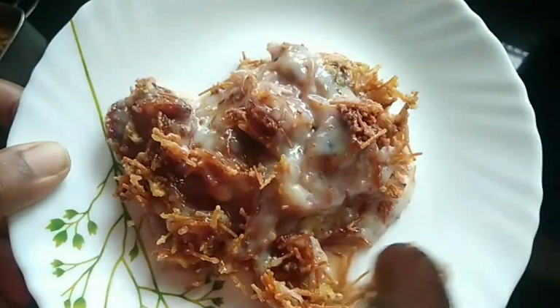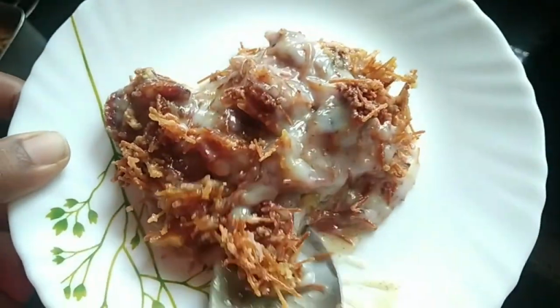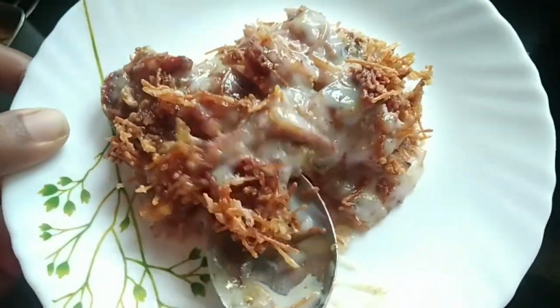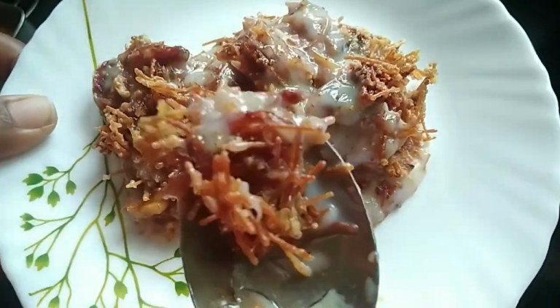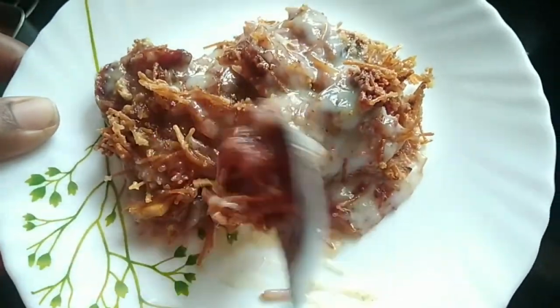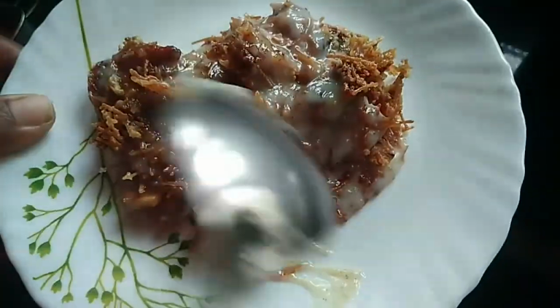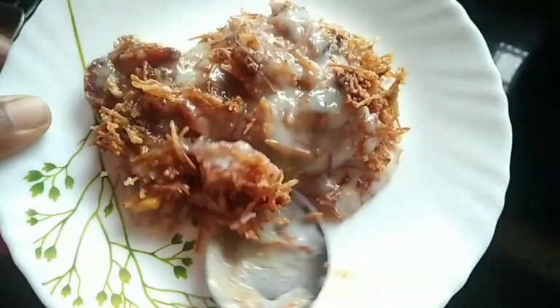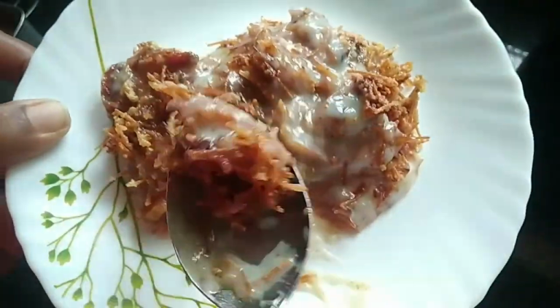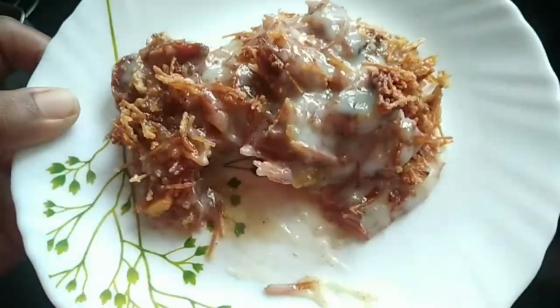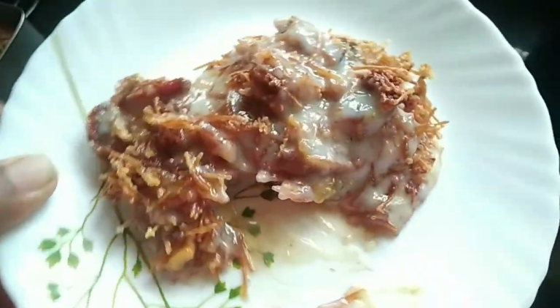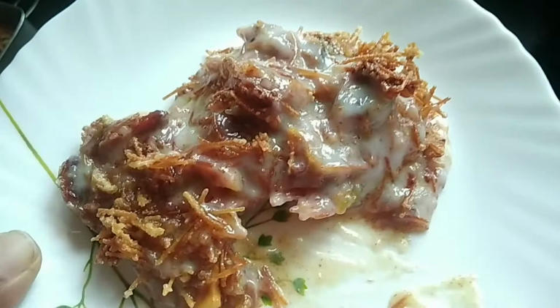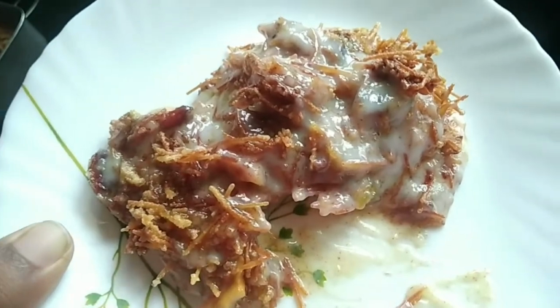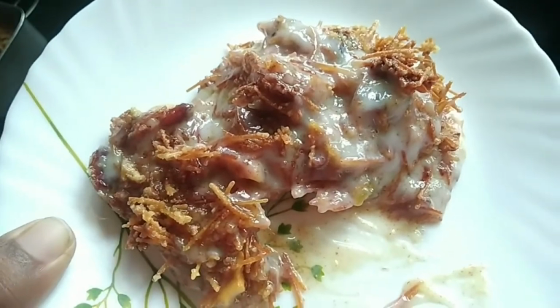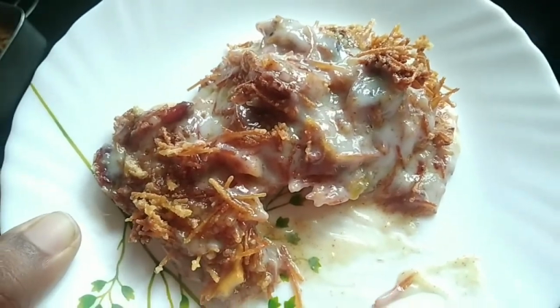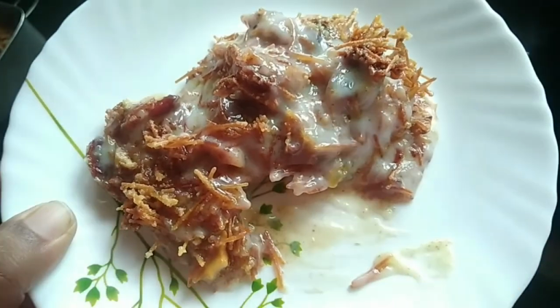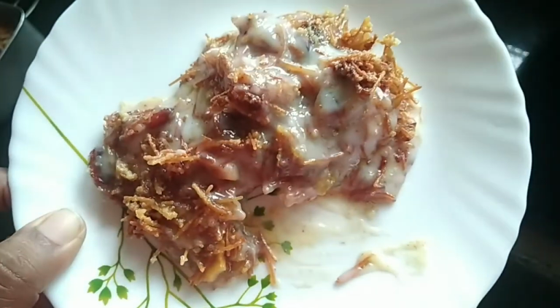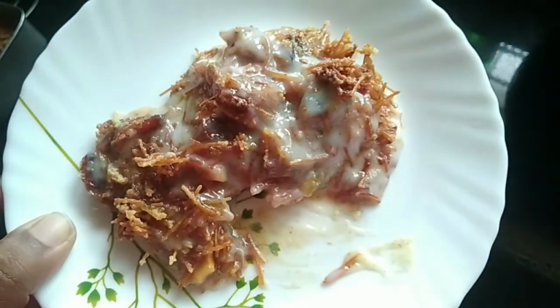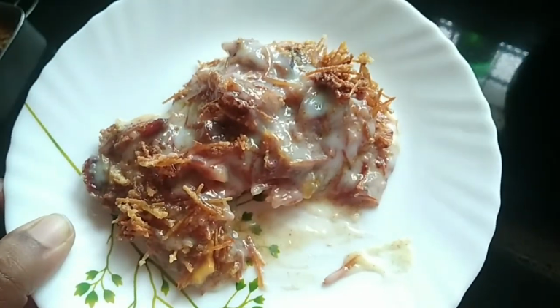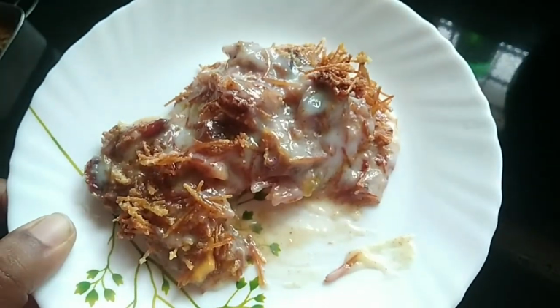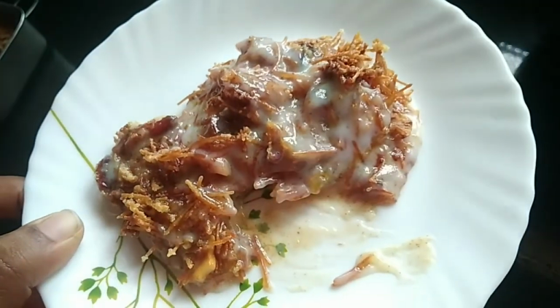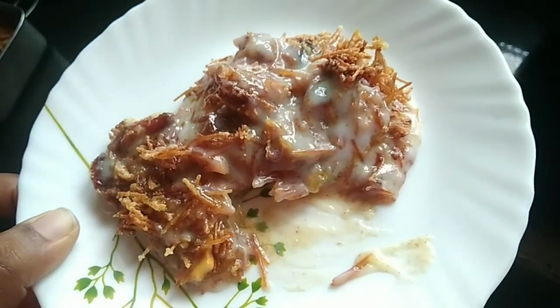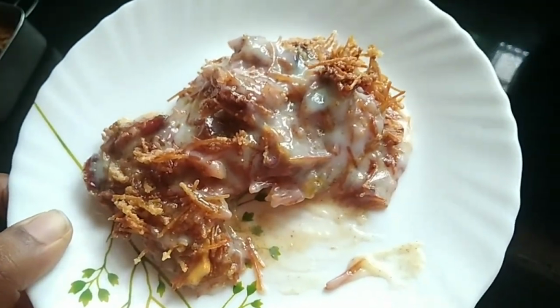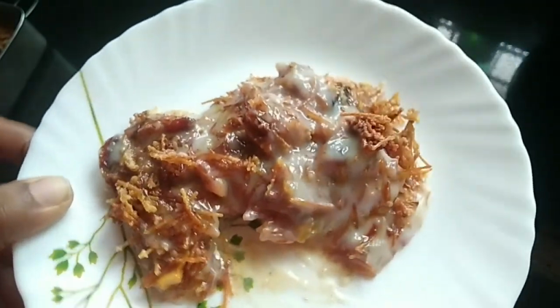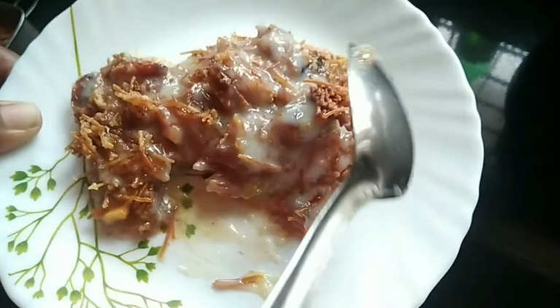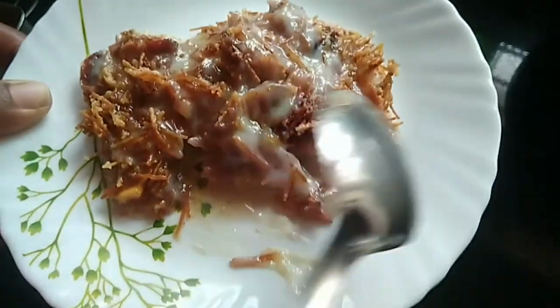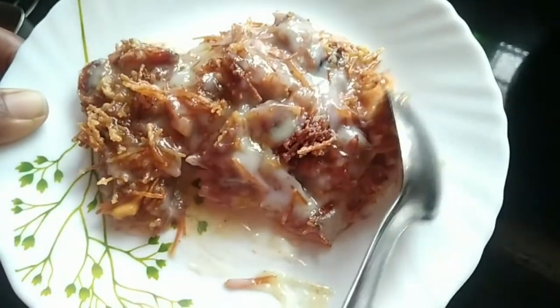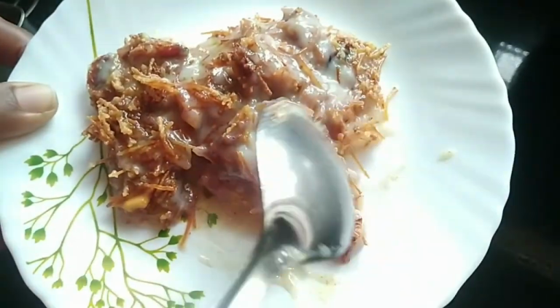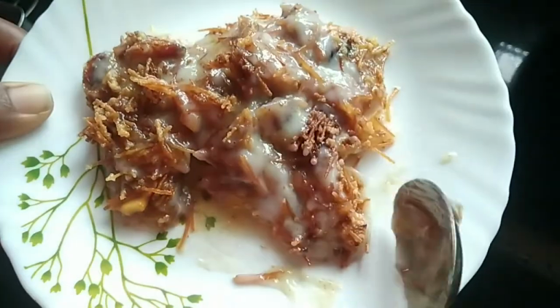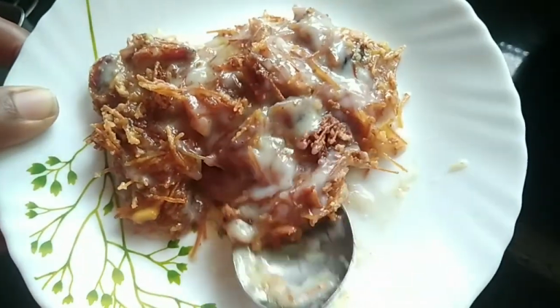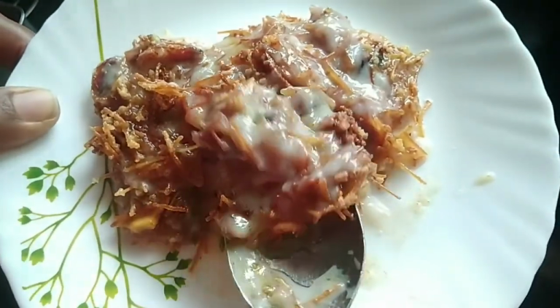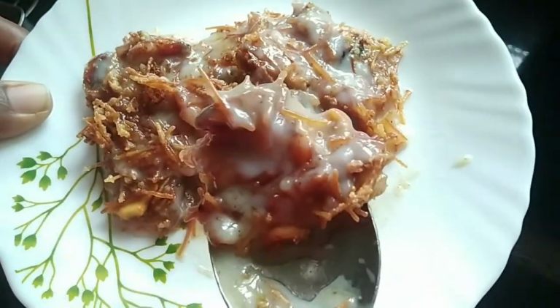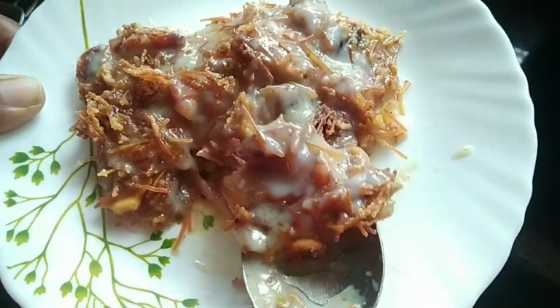We are ready to mix it up. Now we are ready to mix it up. It is ready. Thank you, bye.